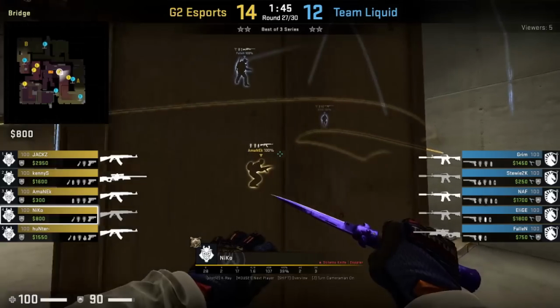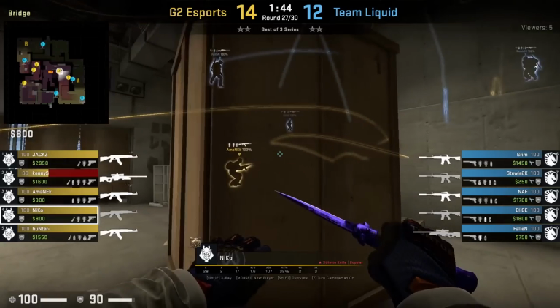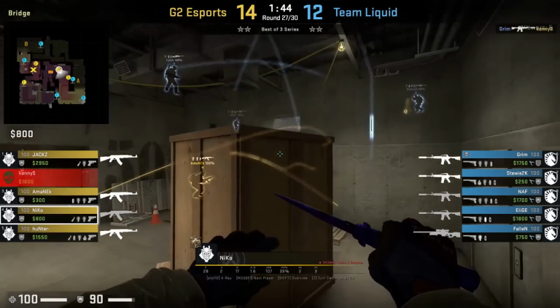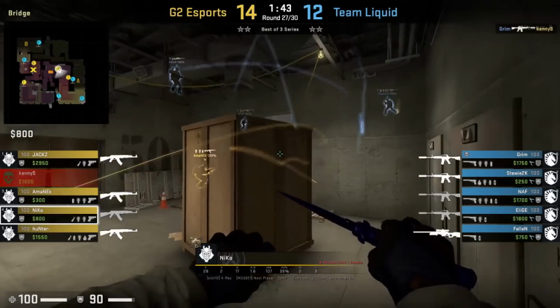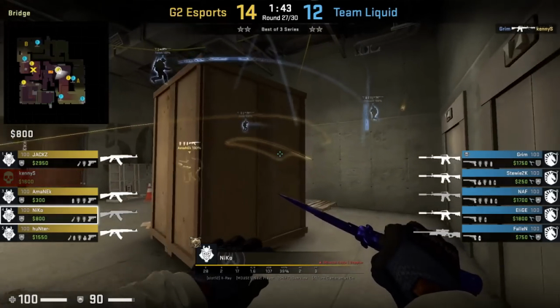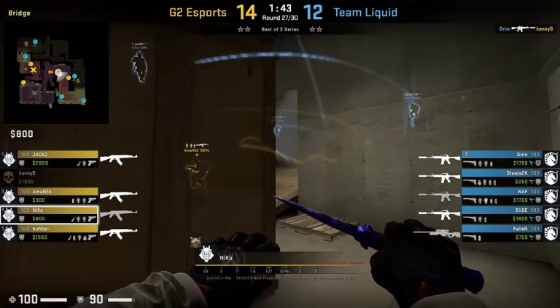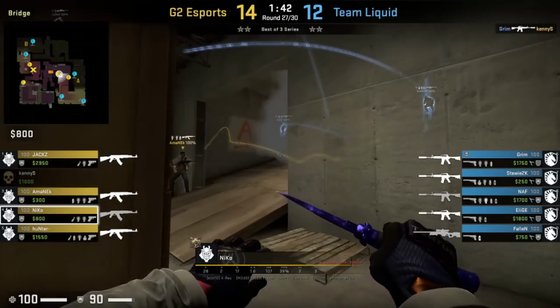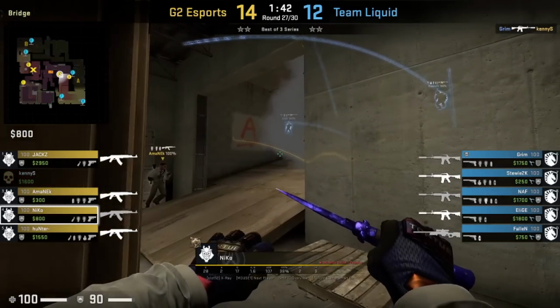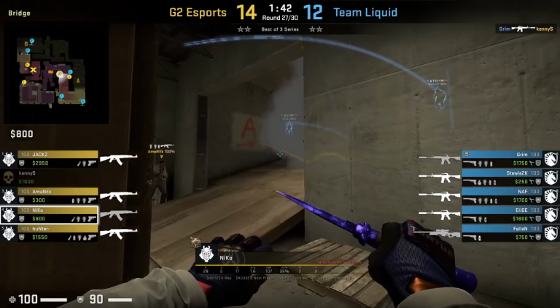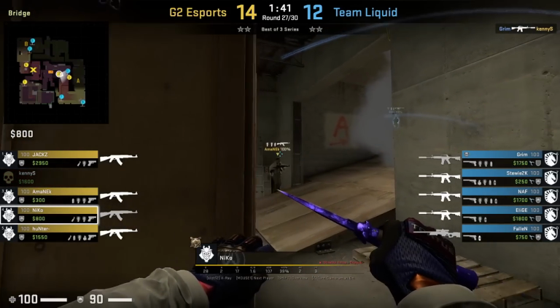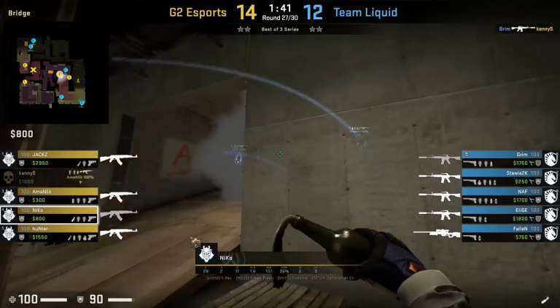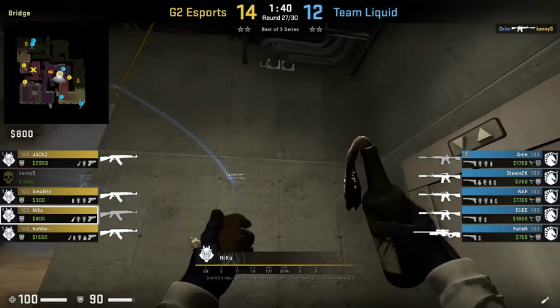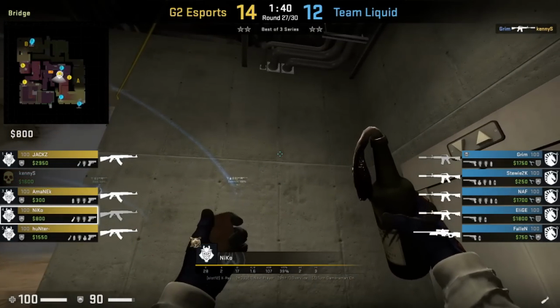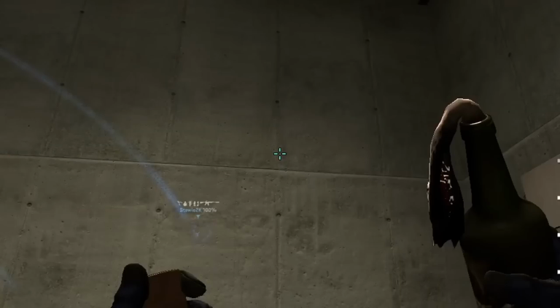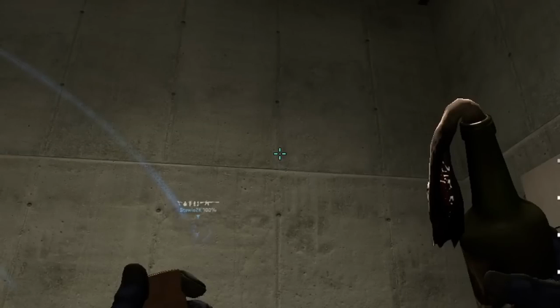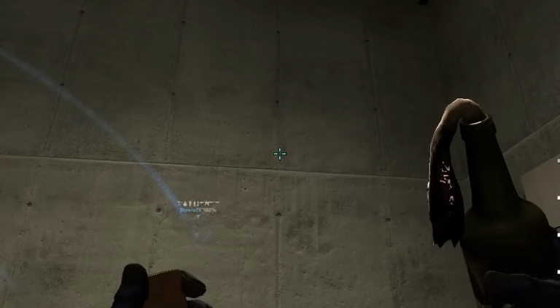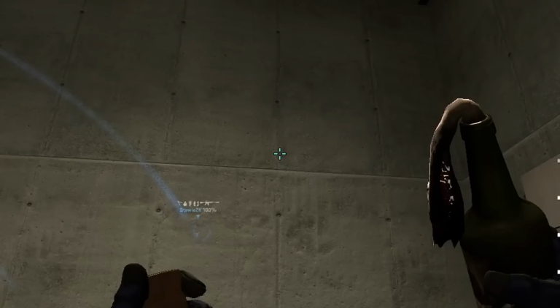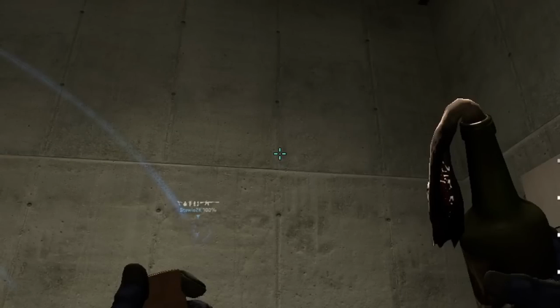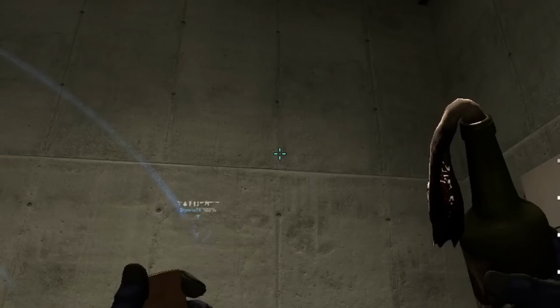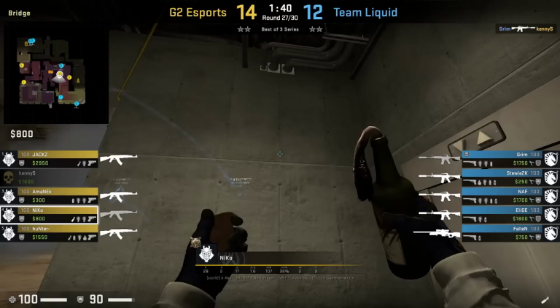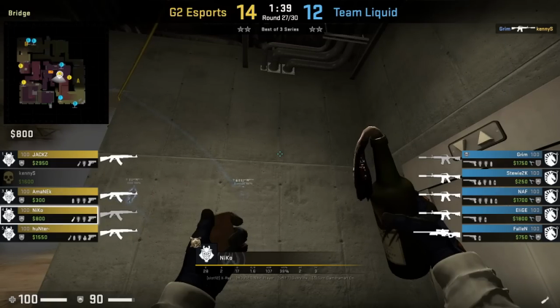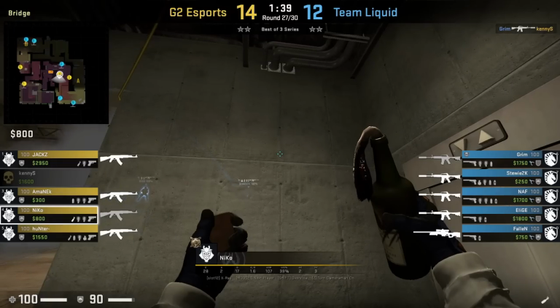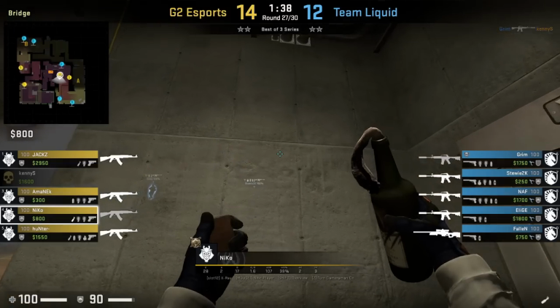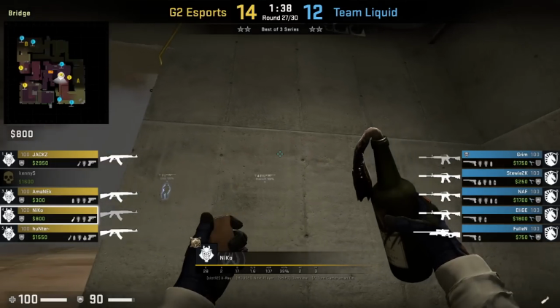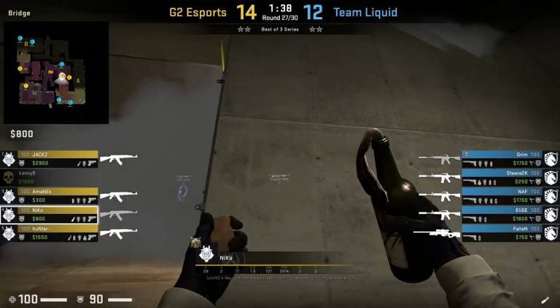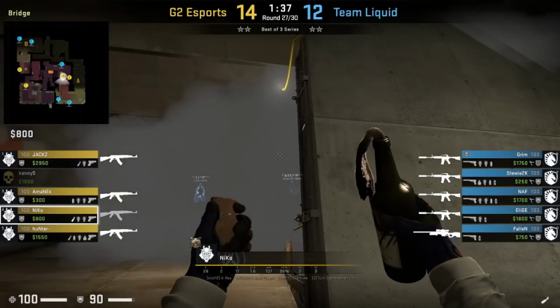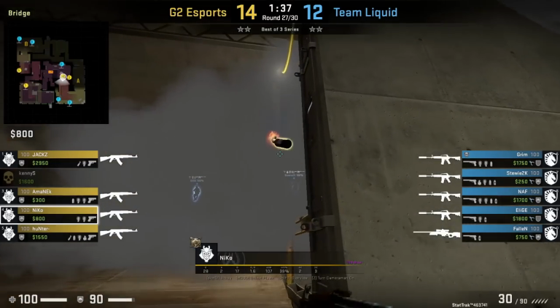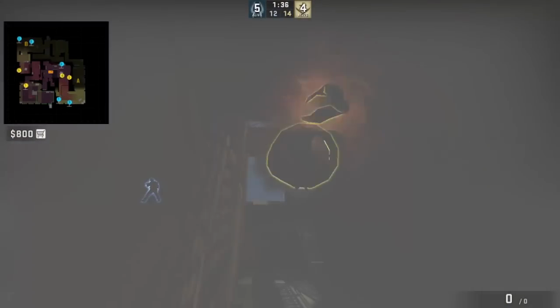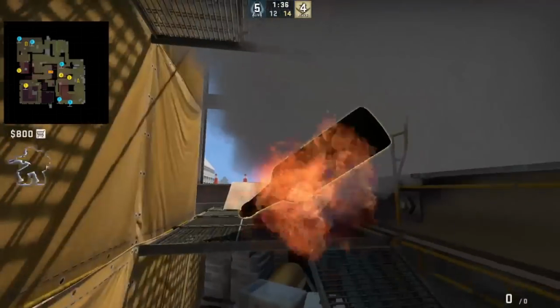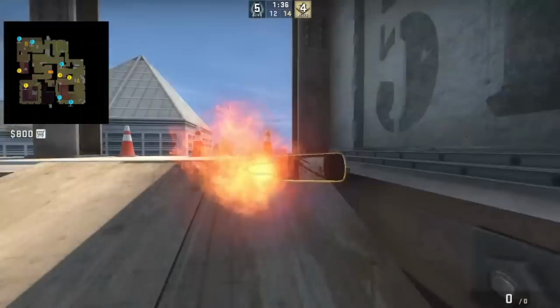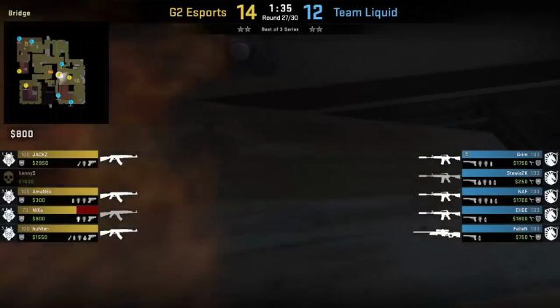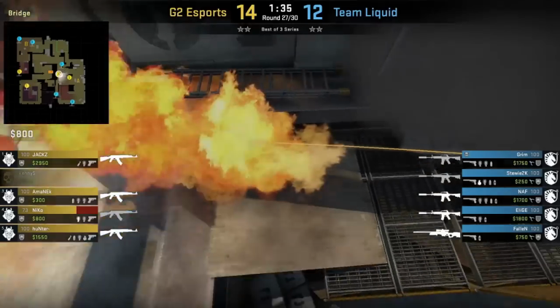Liquid smoke bottom ramp and Niko has a lineup to molly top yellow towards the back beam on stage. He stands next to the box towards the front, aims as shown, then without moving his mouse, he strafe s over to his left, then runs forward and left click throw.